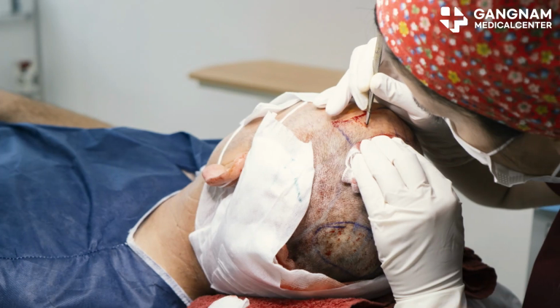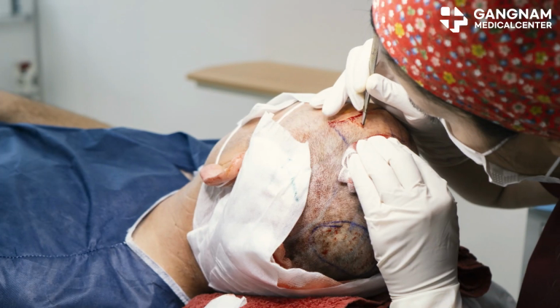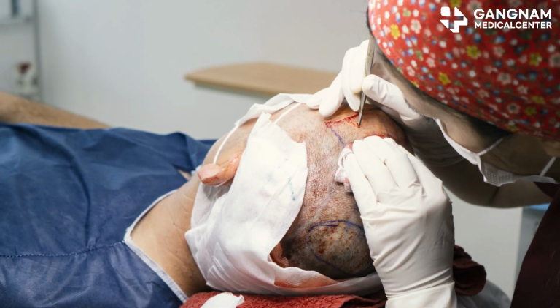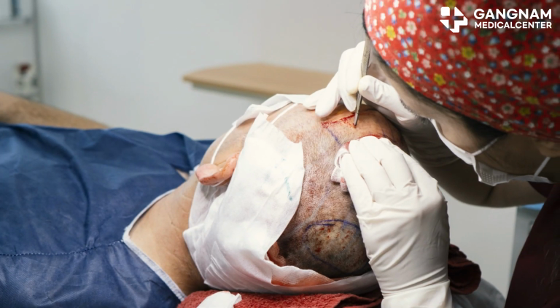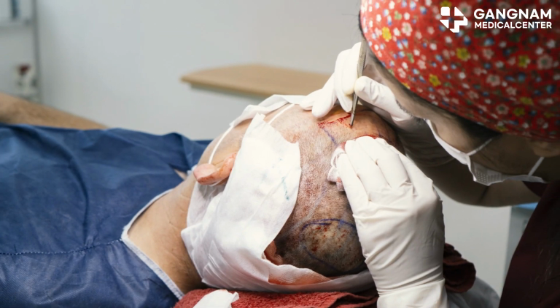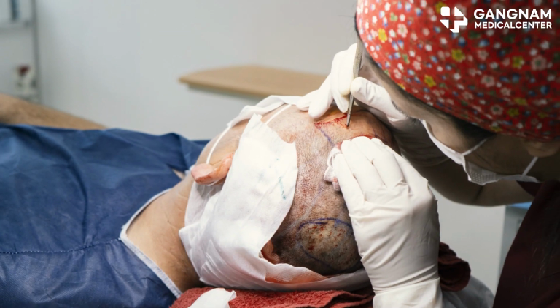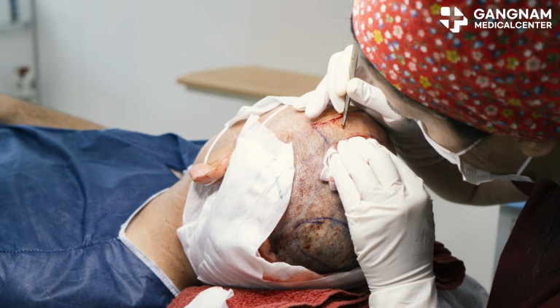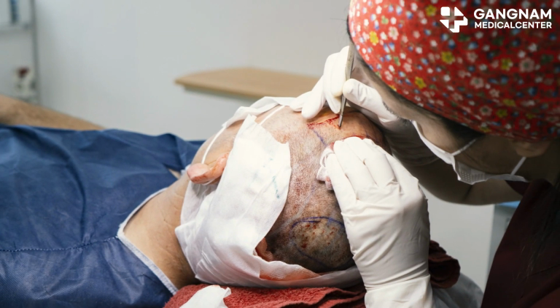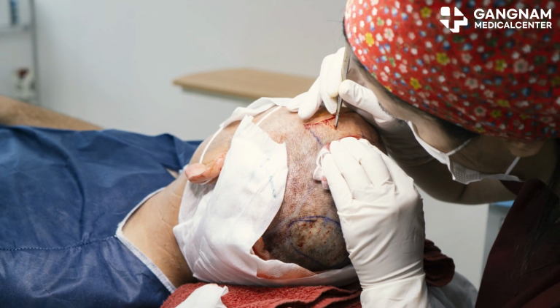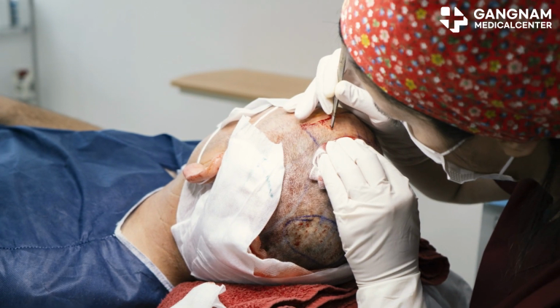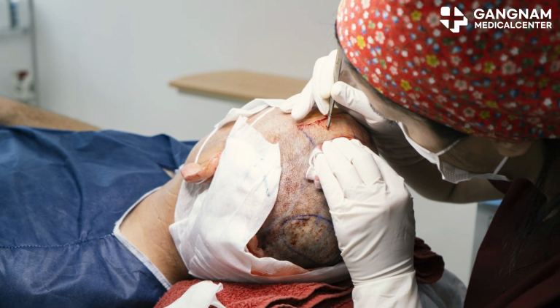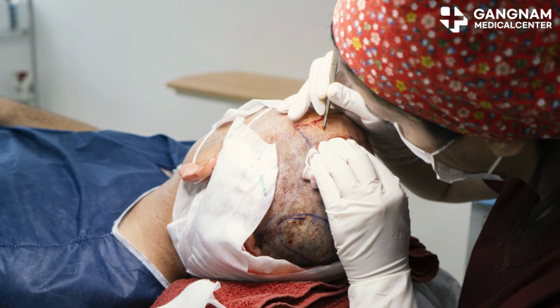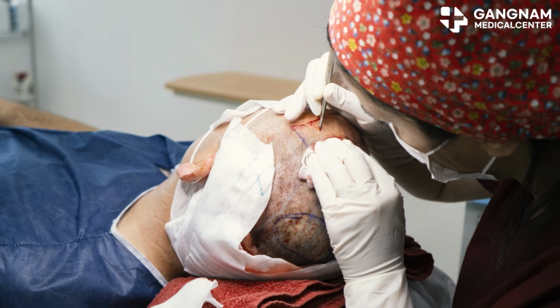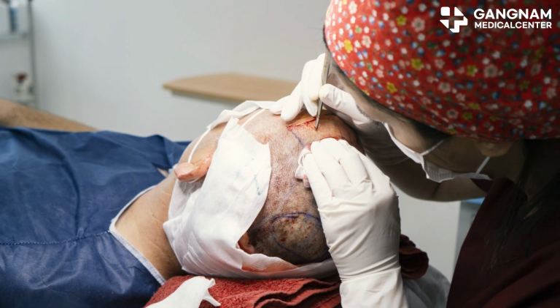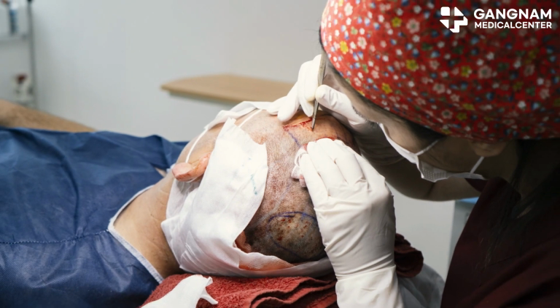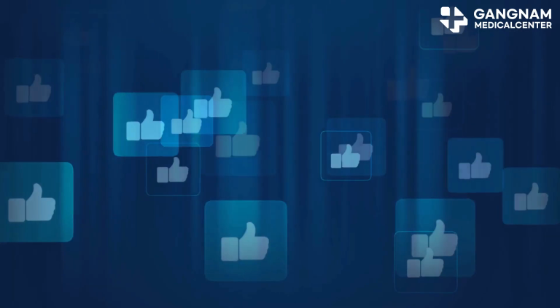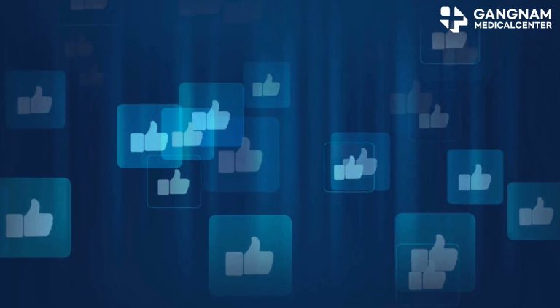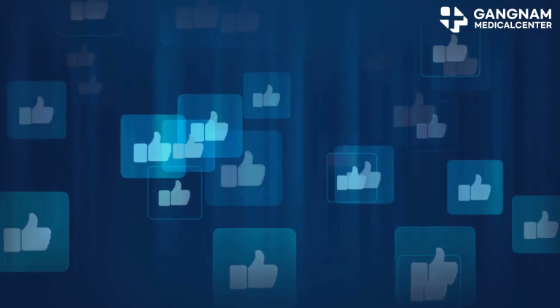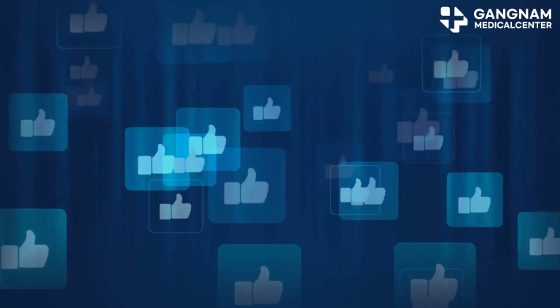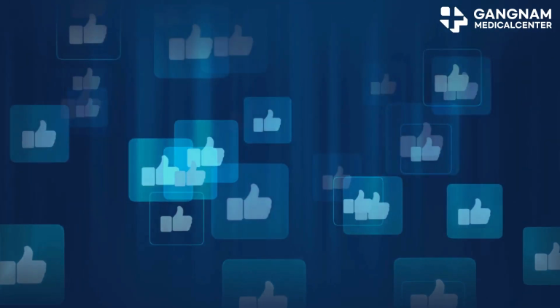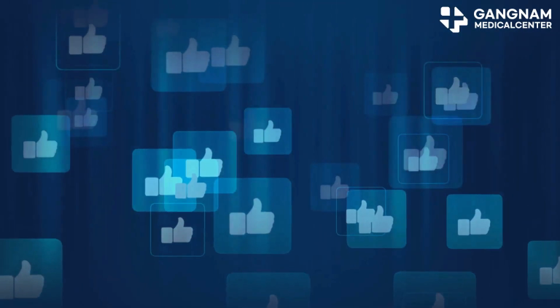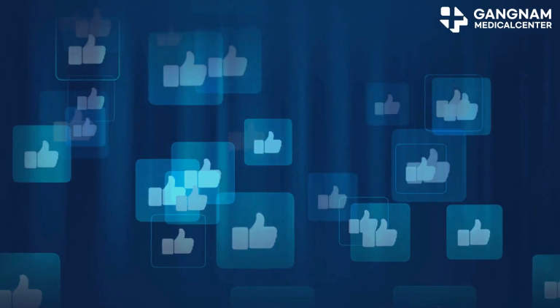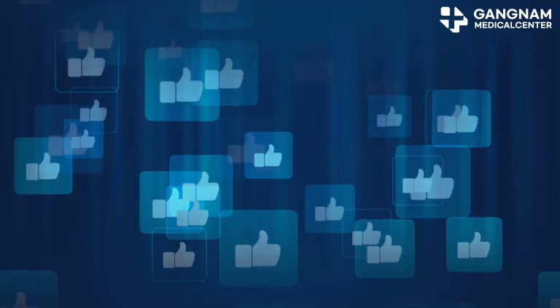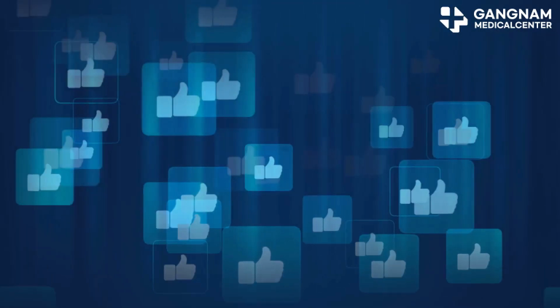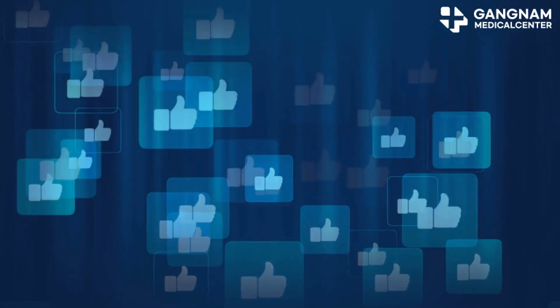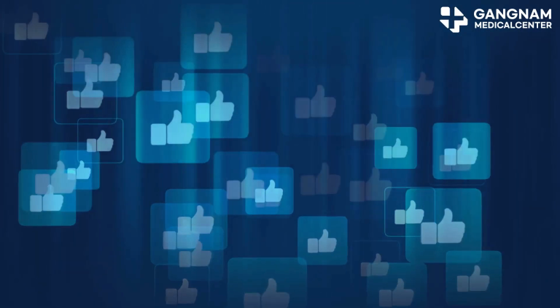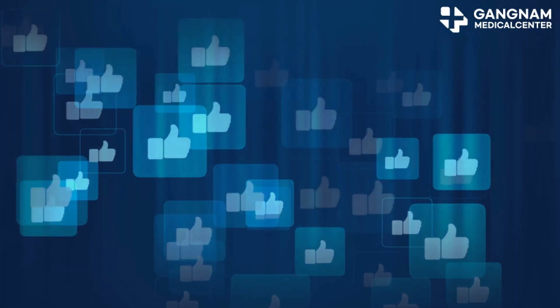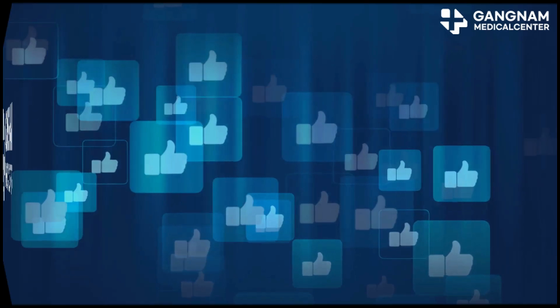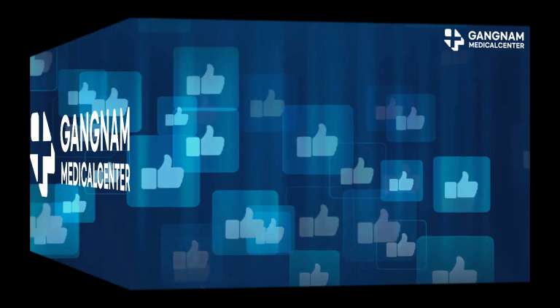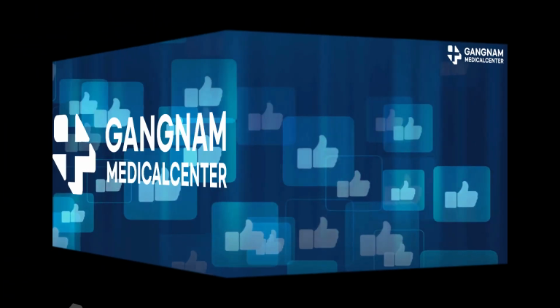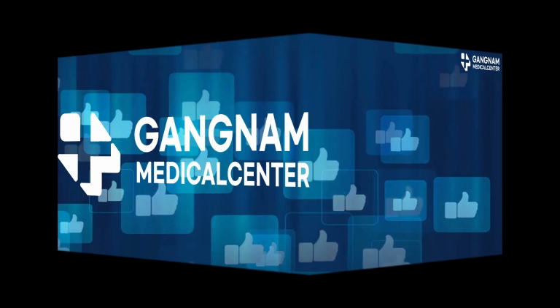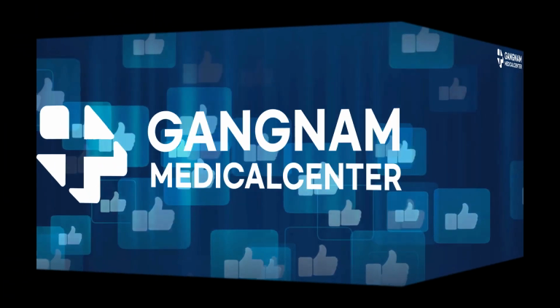Stem cell-derived exosome therapy might just be the hope you've been waiting for. Thanks for tuning in. If you found this helpful, don't forget to like, share, and subscribe for more insights. Stay hopeful, folks!